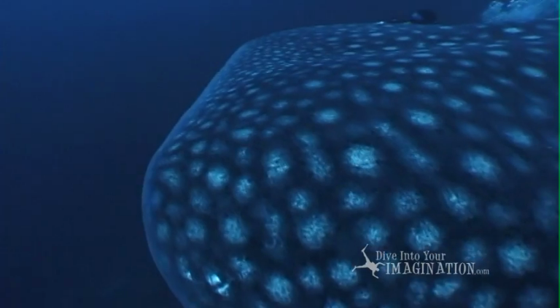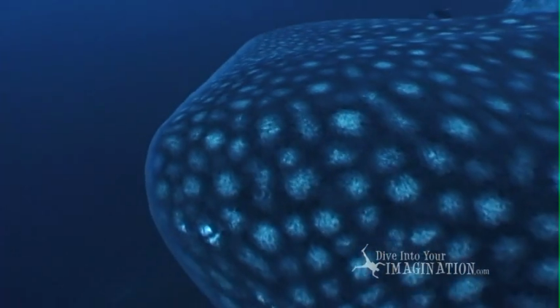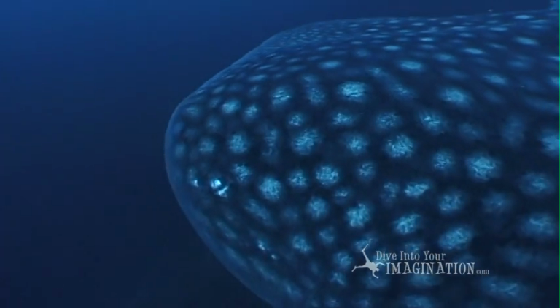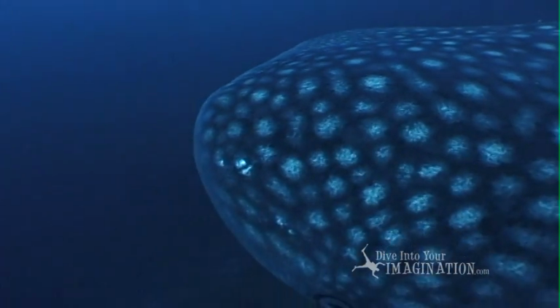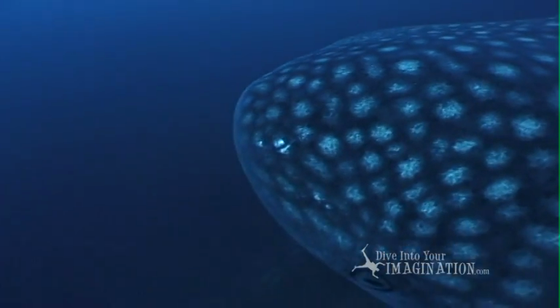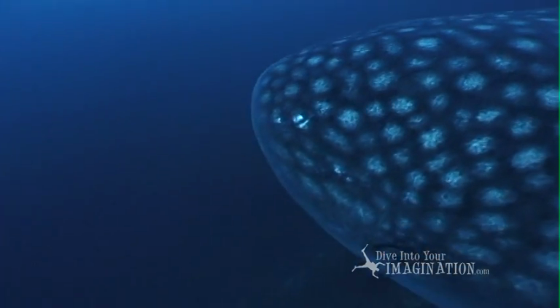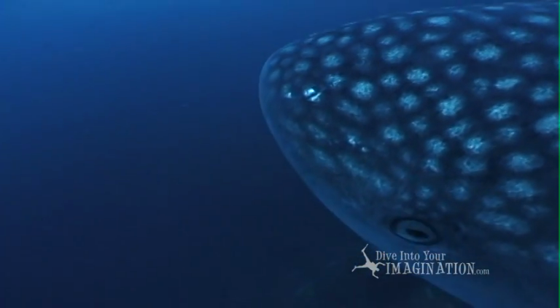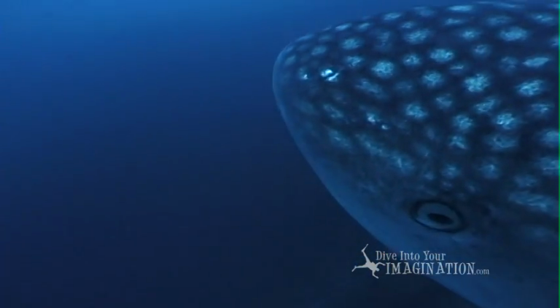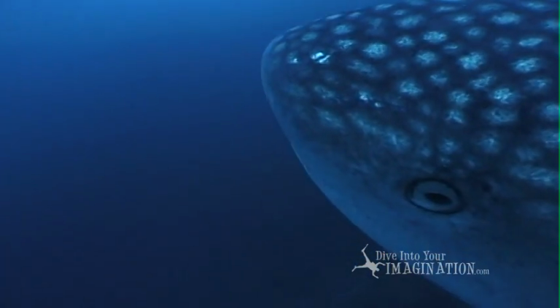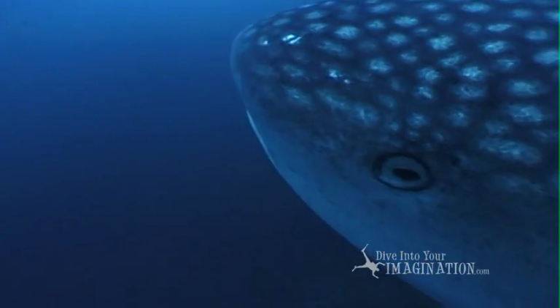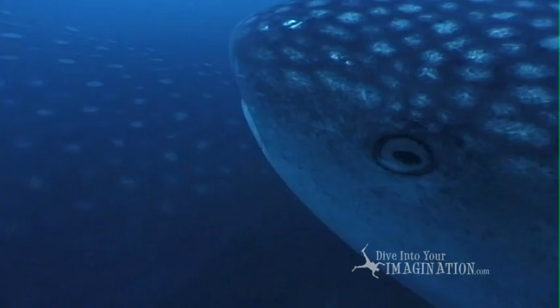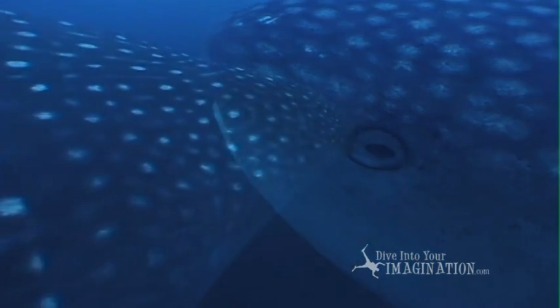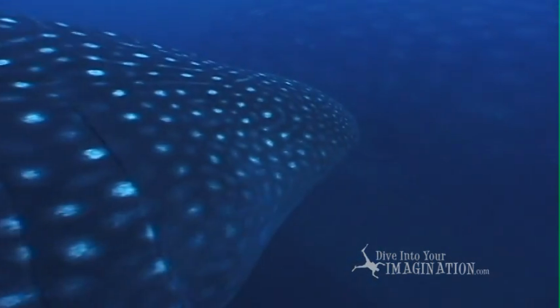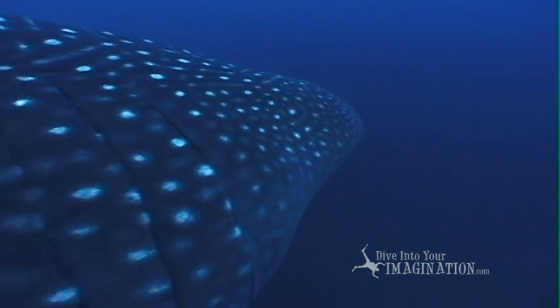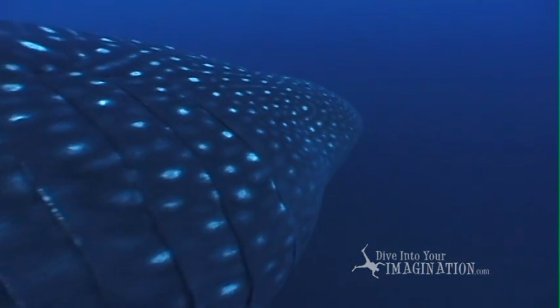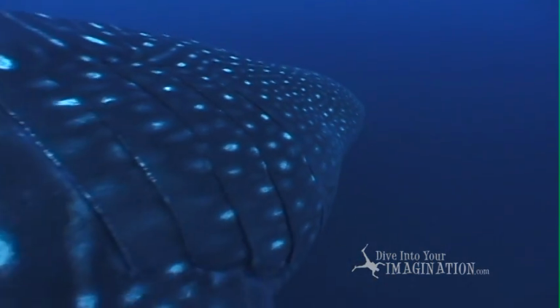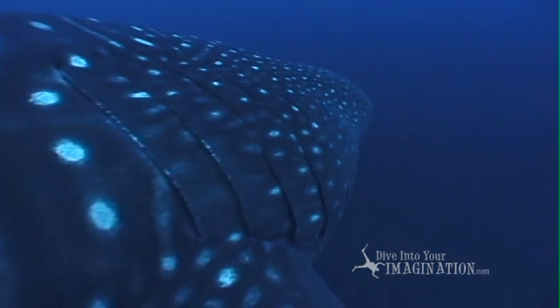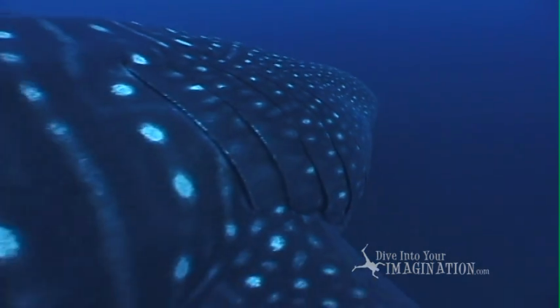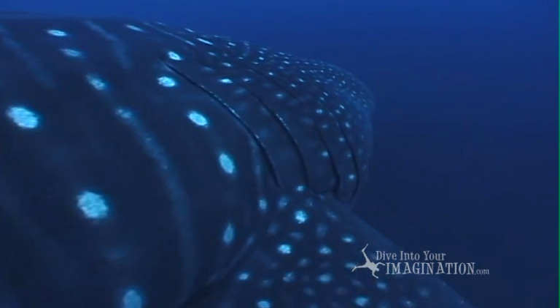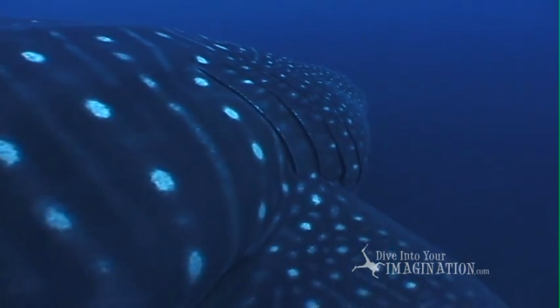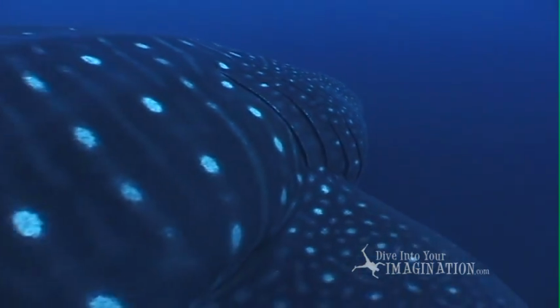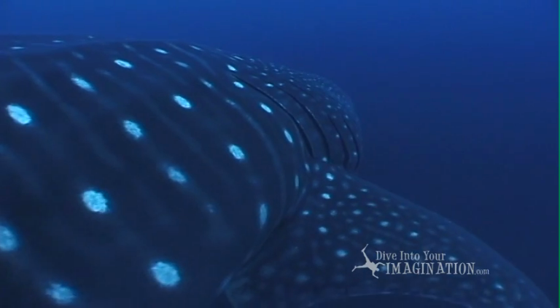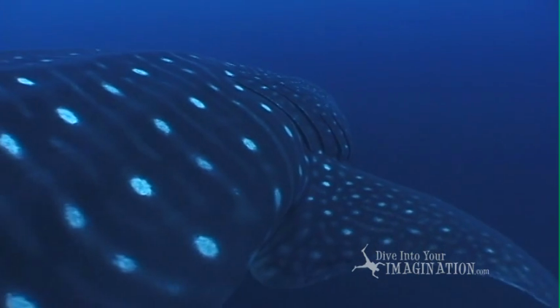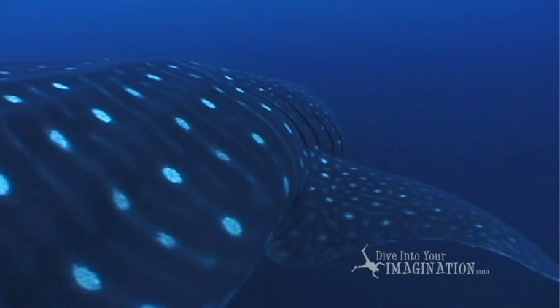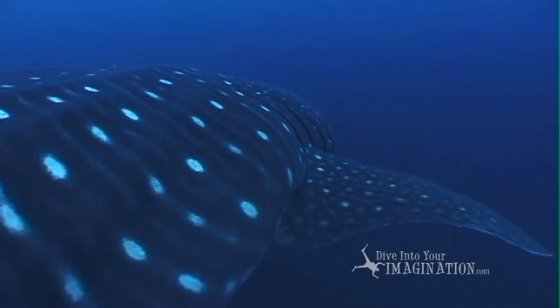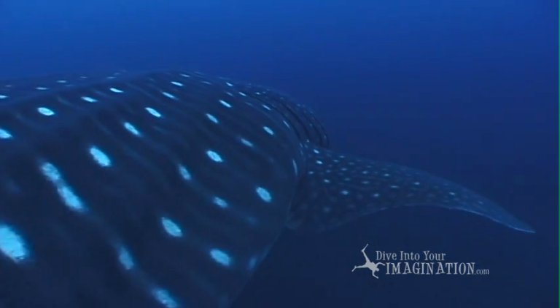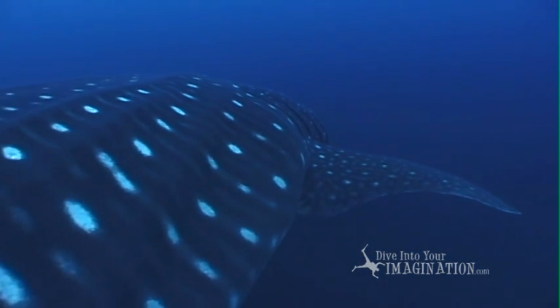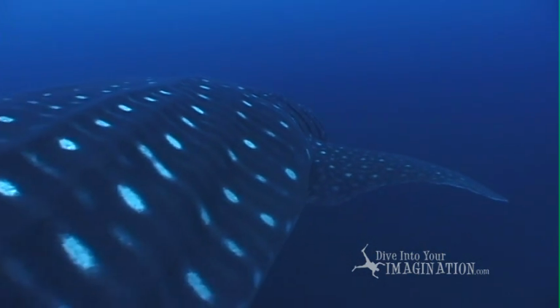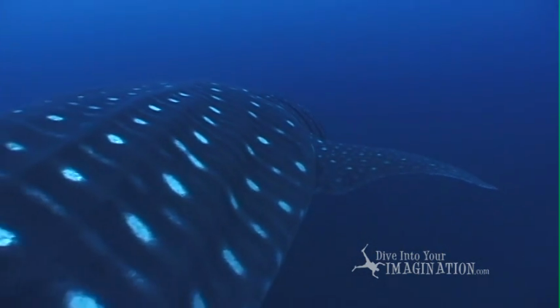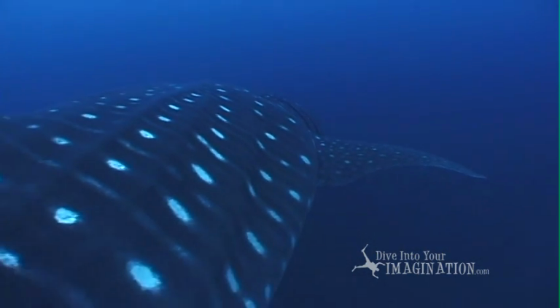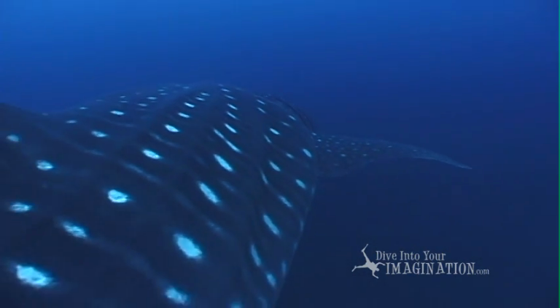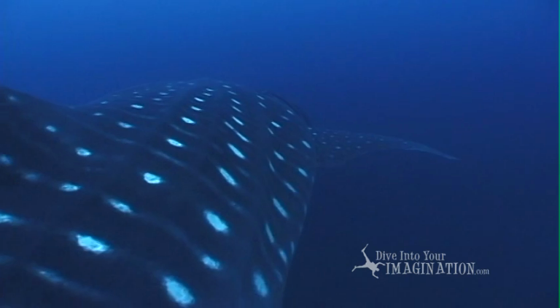The animal you see lives in the ocean, has five really big gills, has skin and fins.